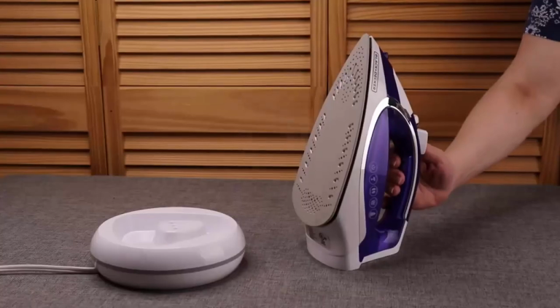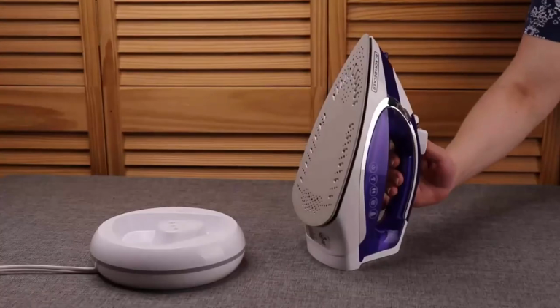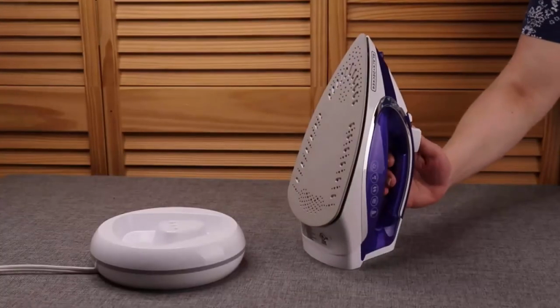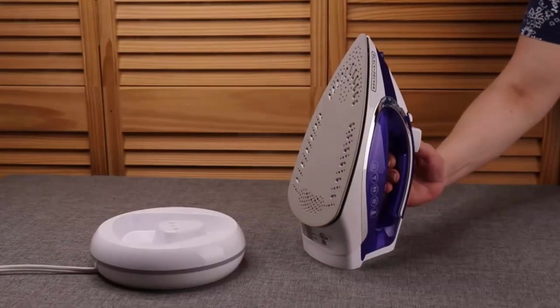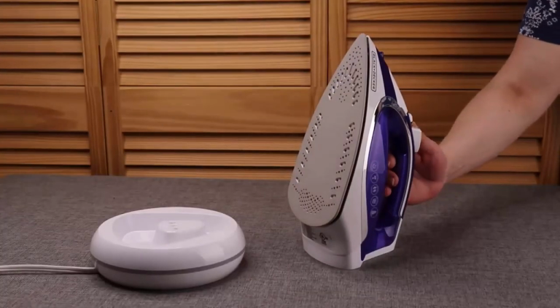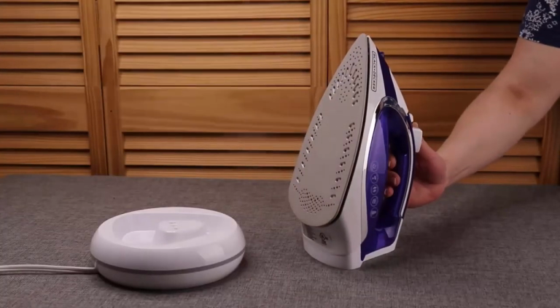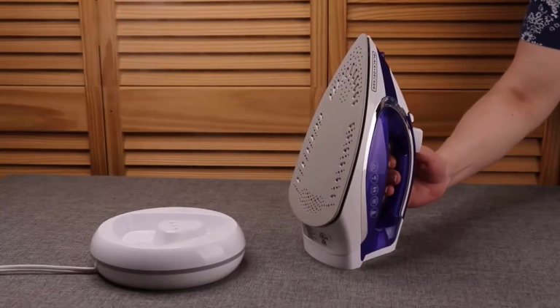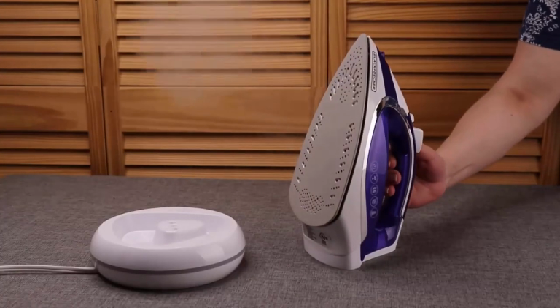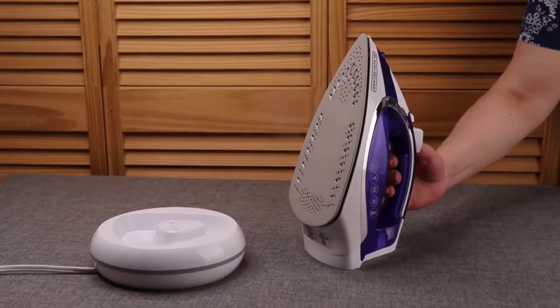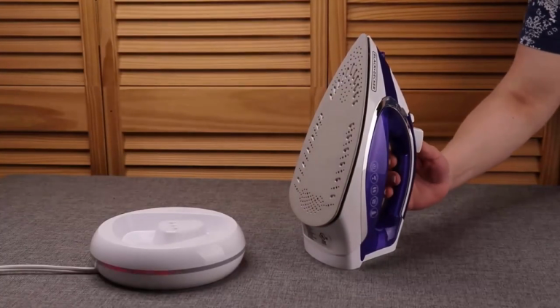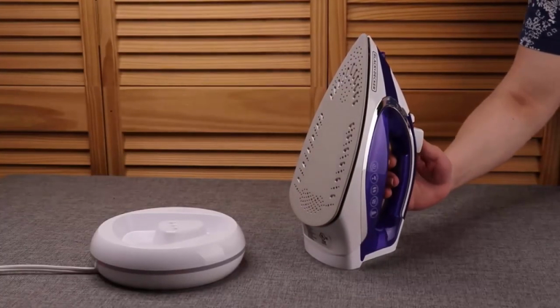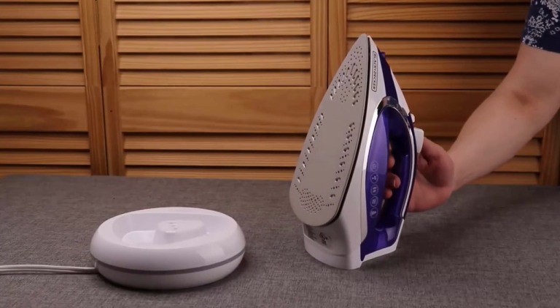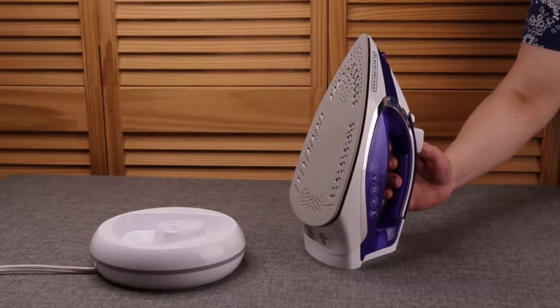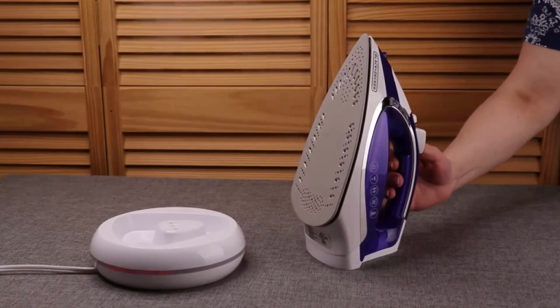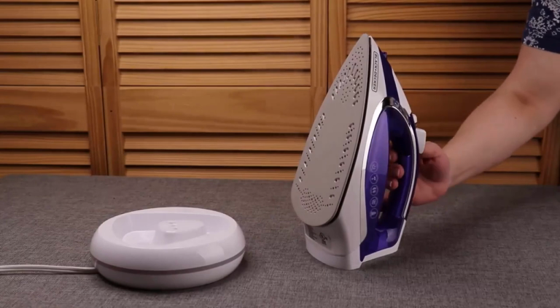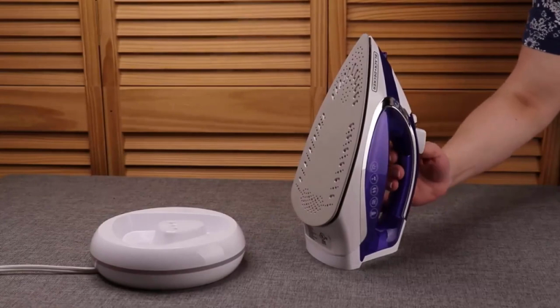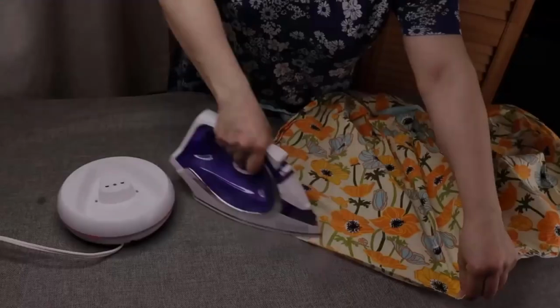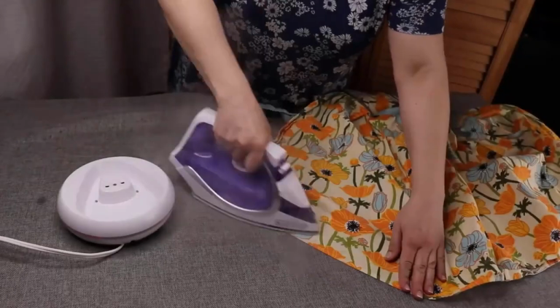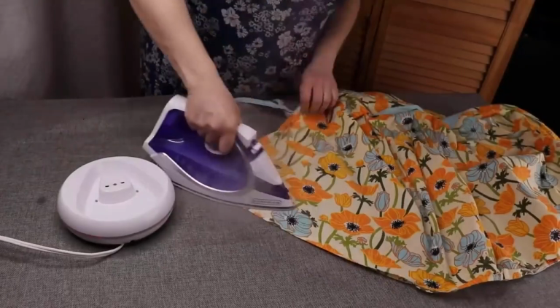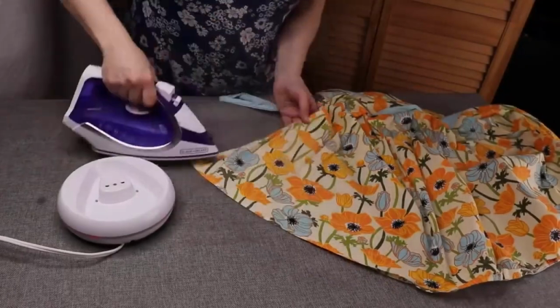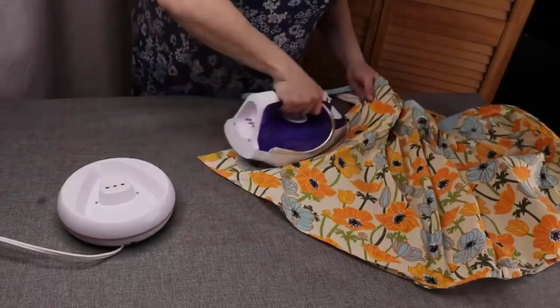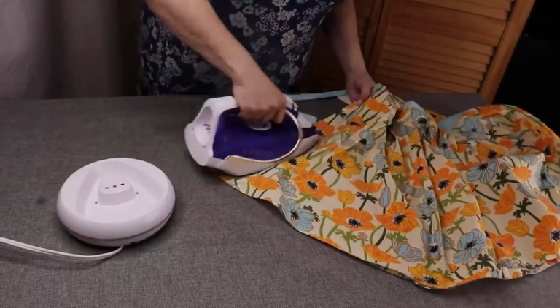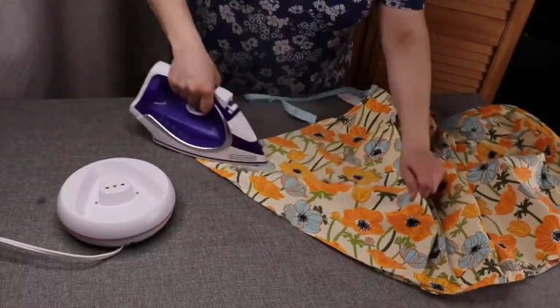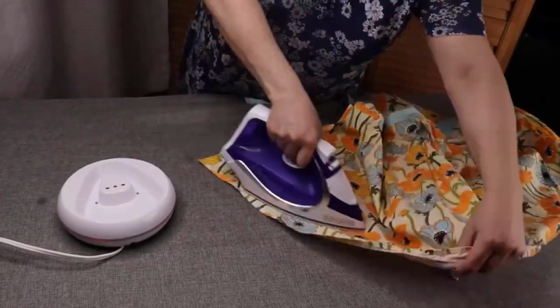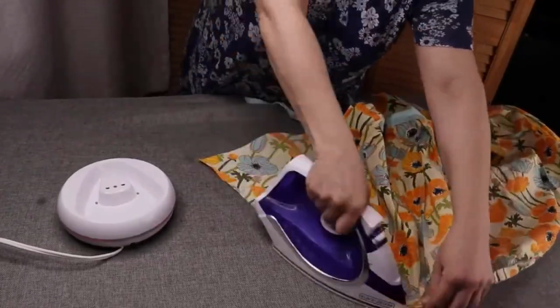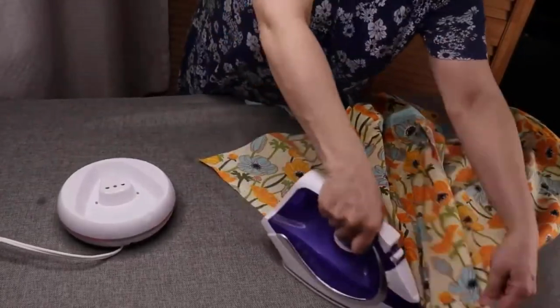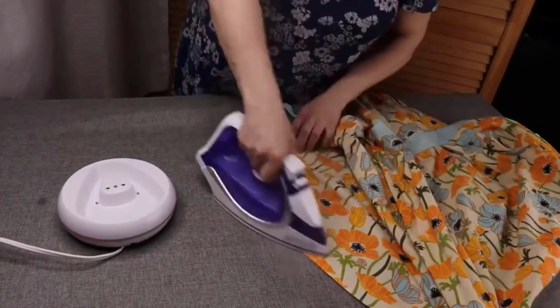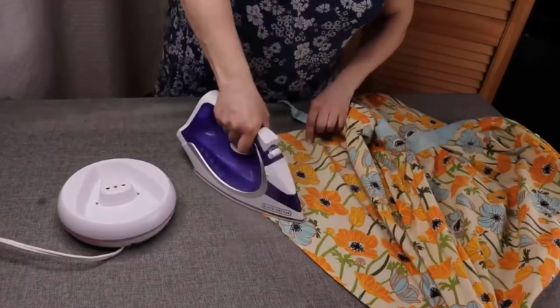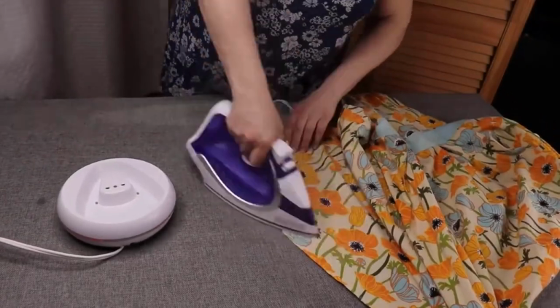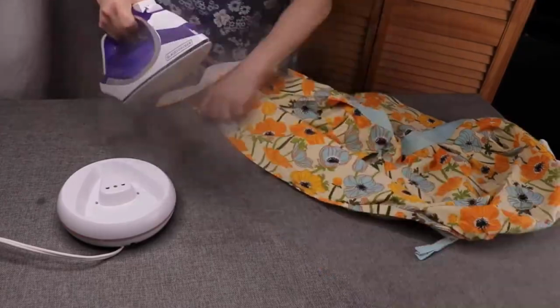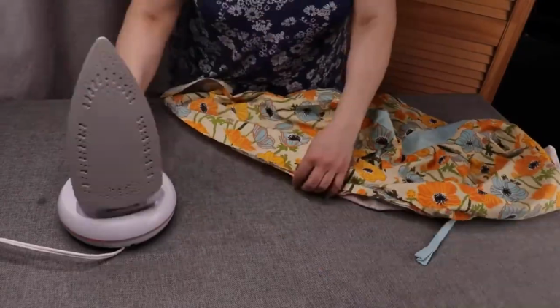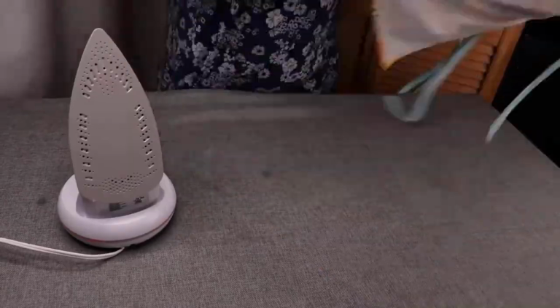It has a large water tank that accommodates spray mist and steaming for long ironing tasks. And with no cord, you don't have to worry about tangling or getting caught up on the ironing board.